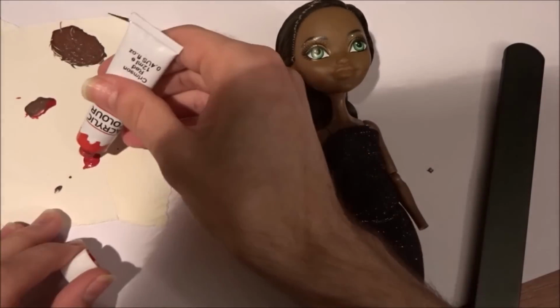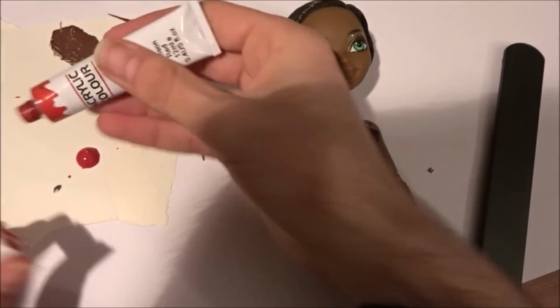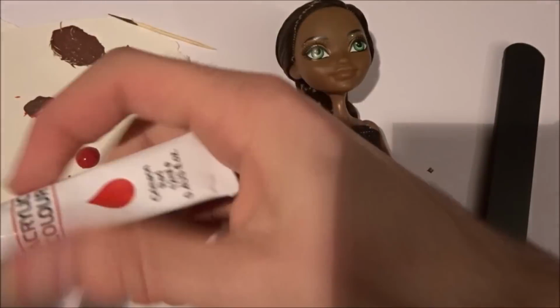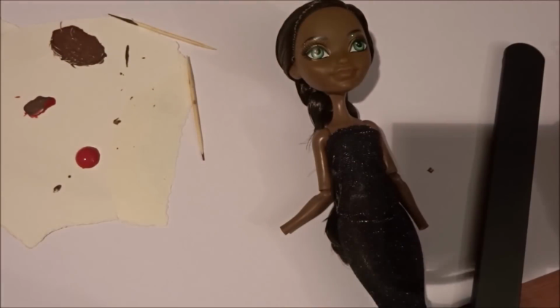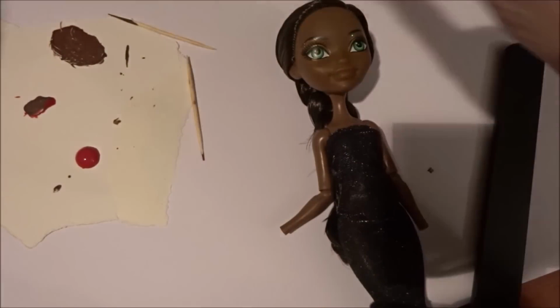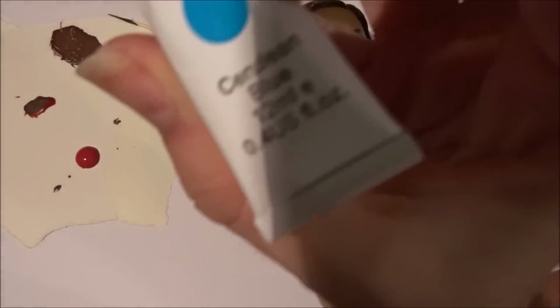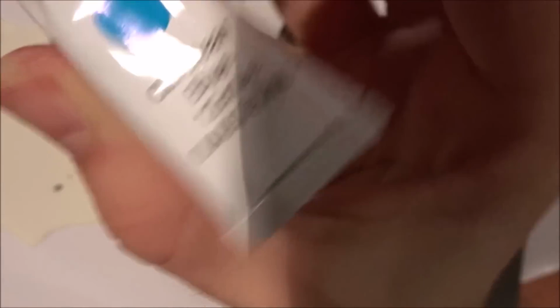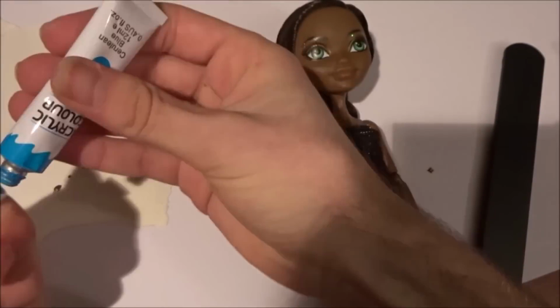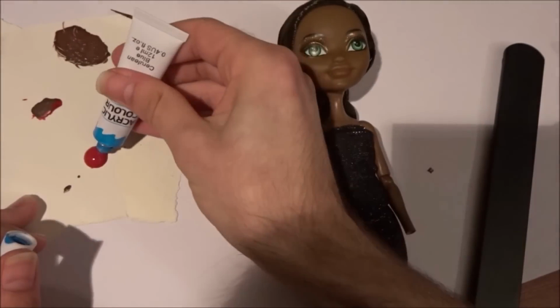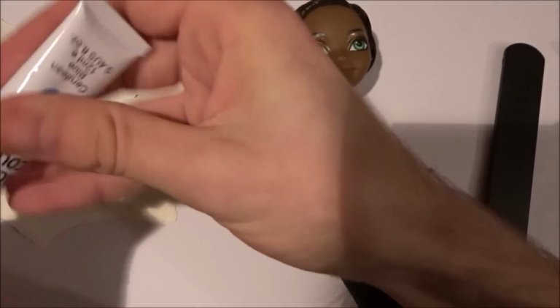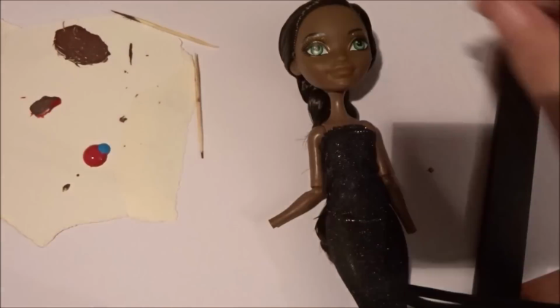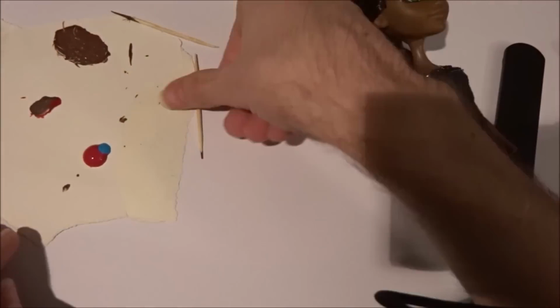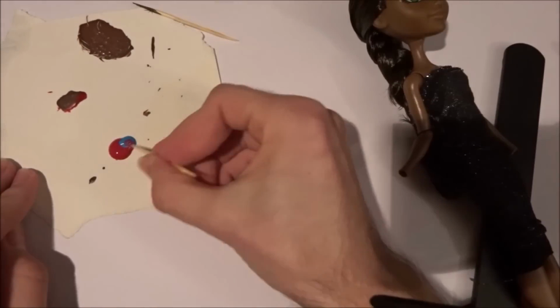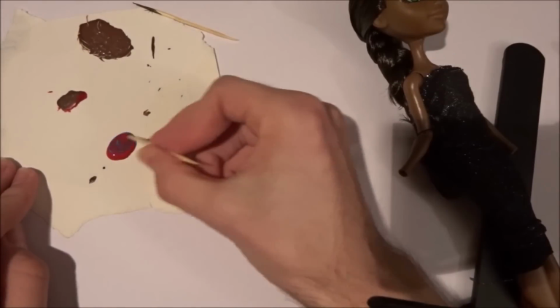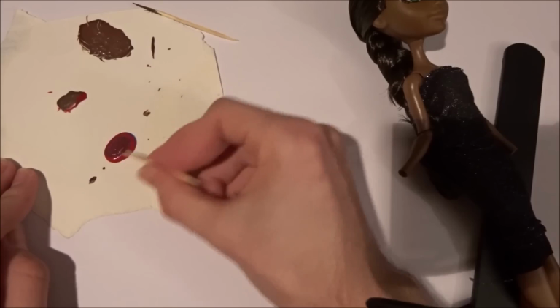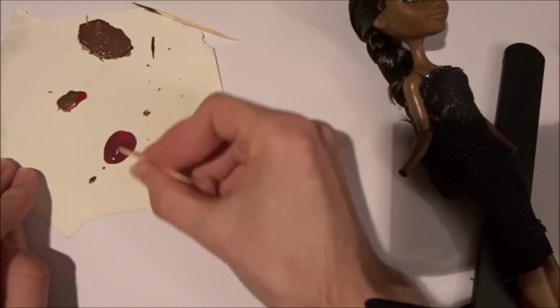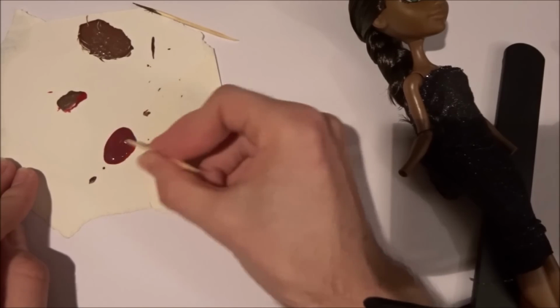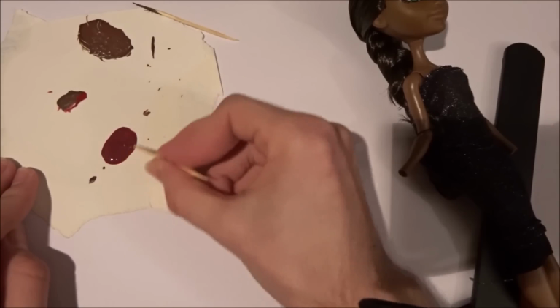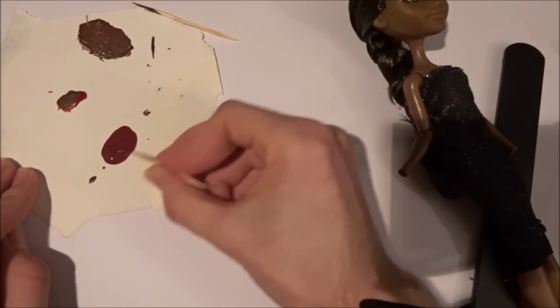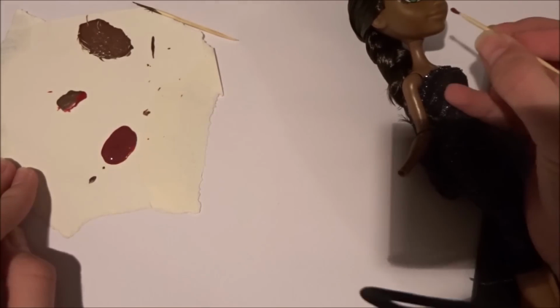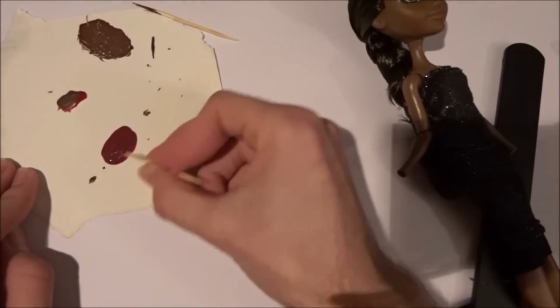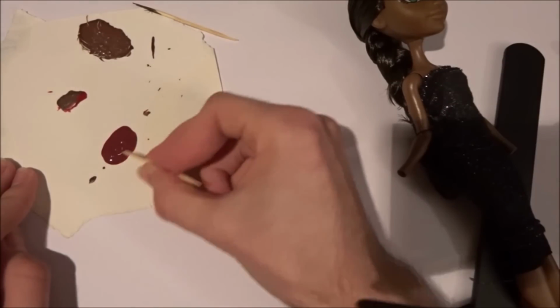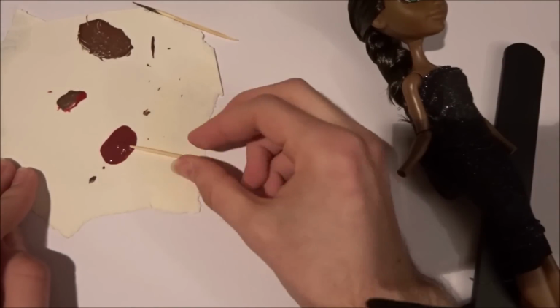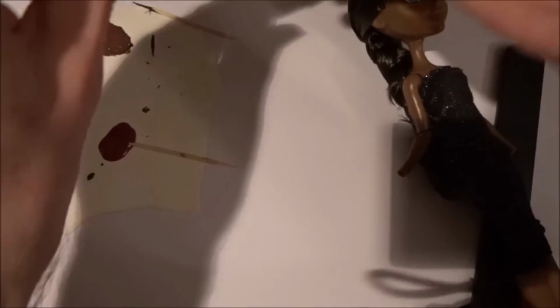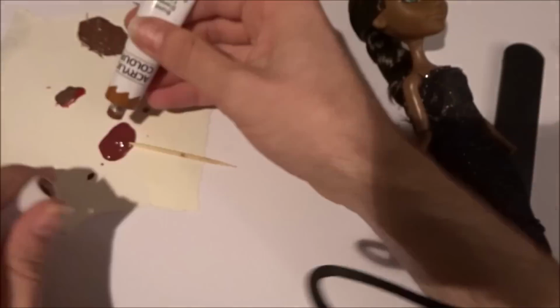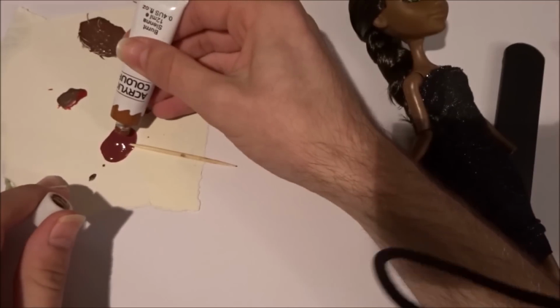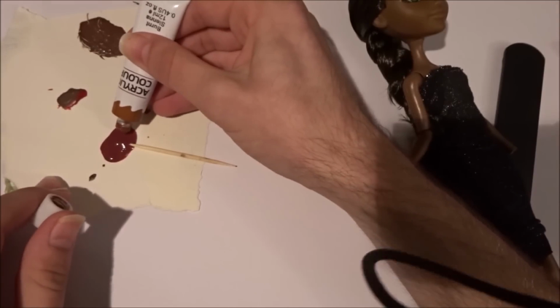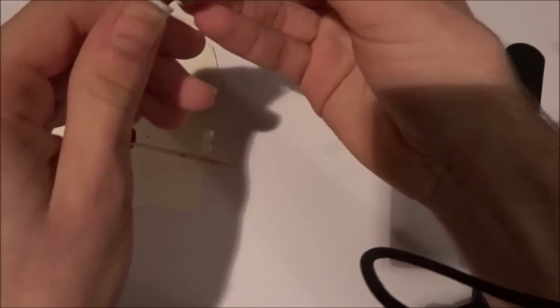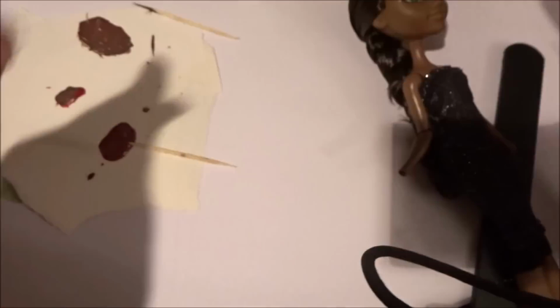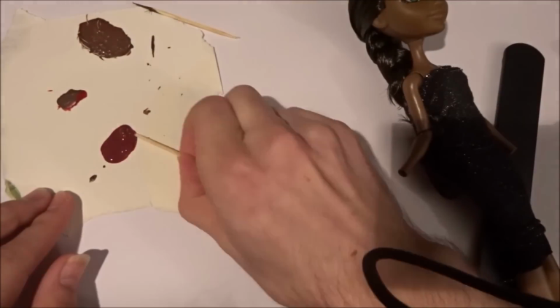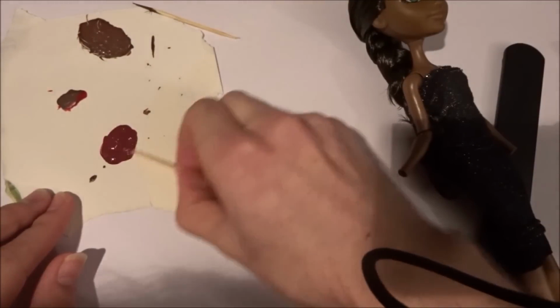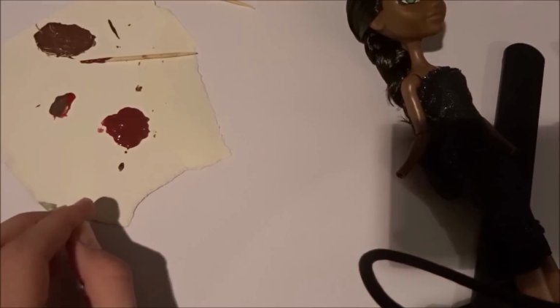Then I start mixing my acrylic paints to get the desired color. For Justine I wanted a purplish brown lipstick, so I mixed red, blue and a little bit of brown.